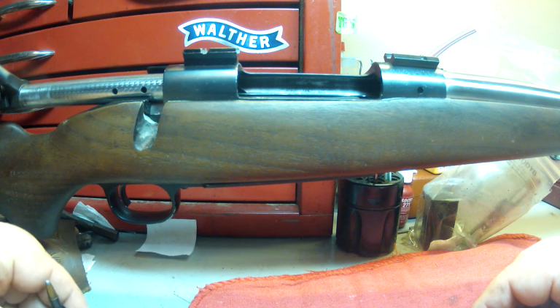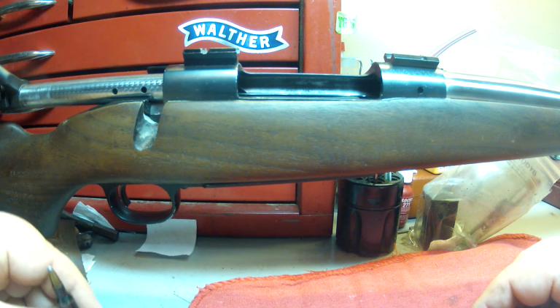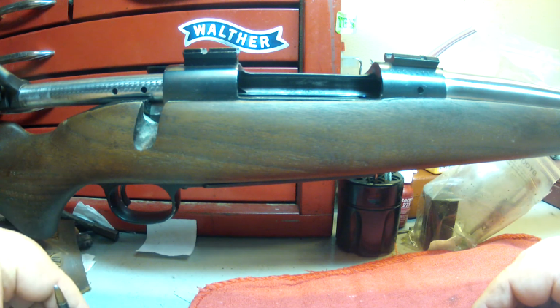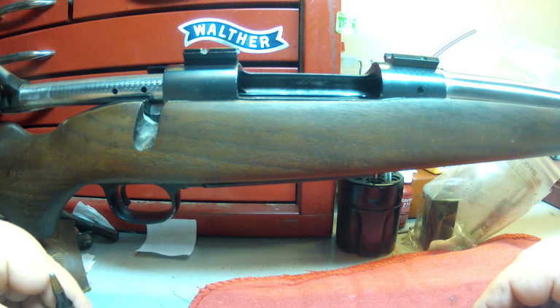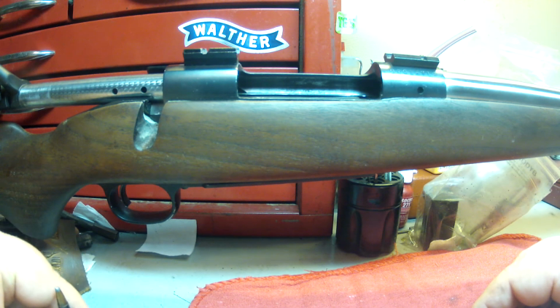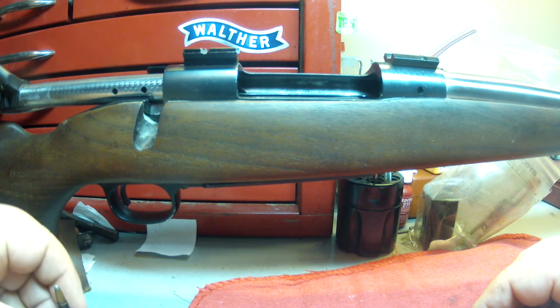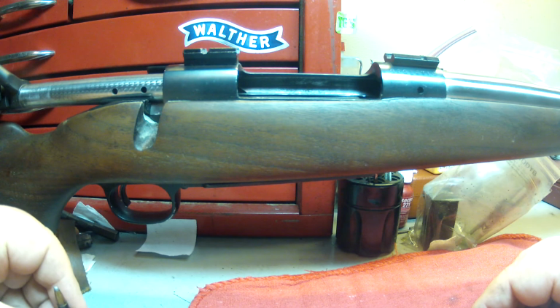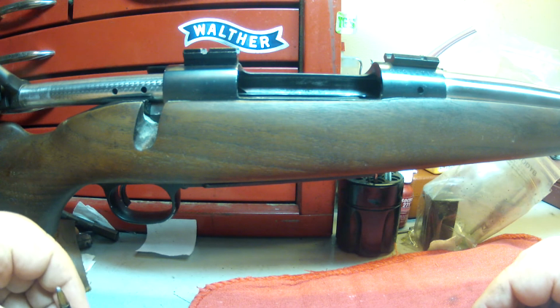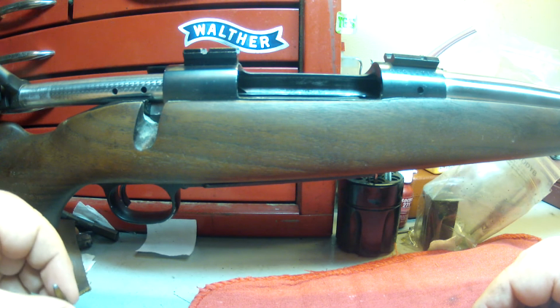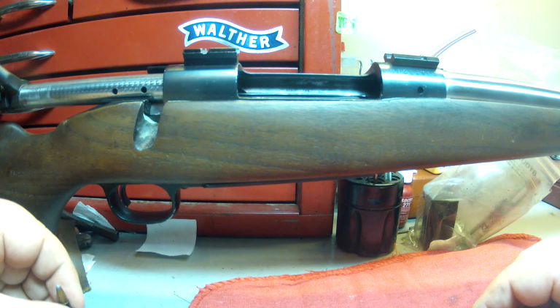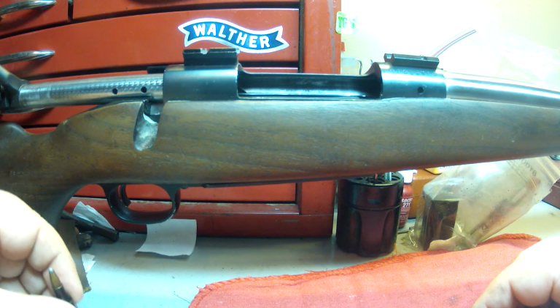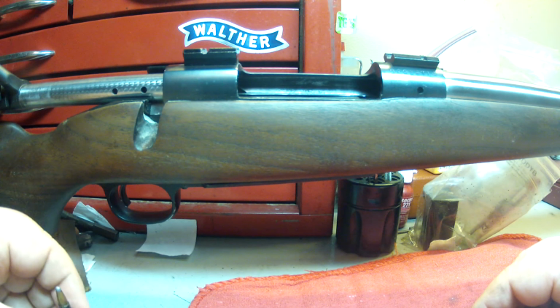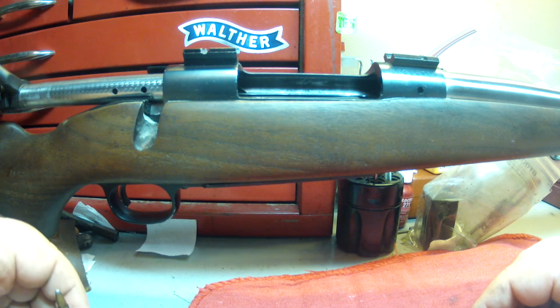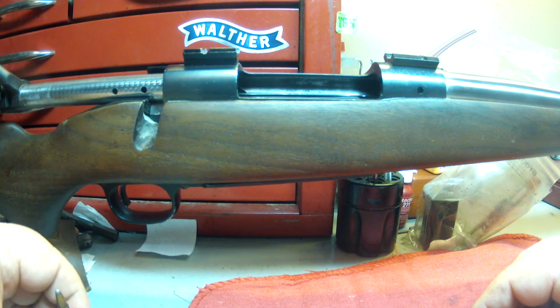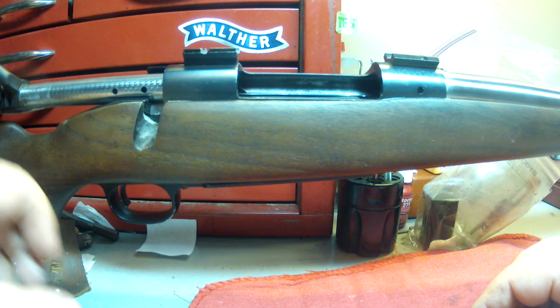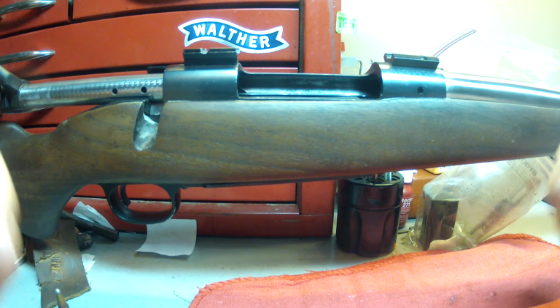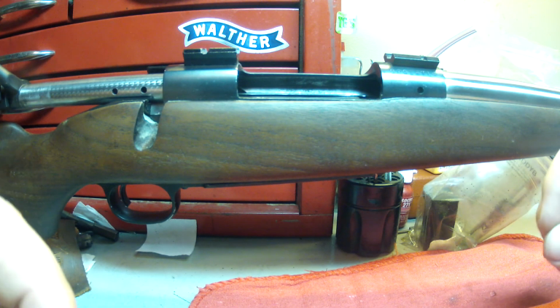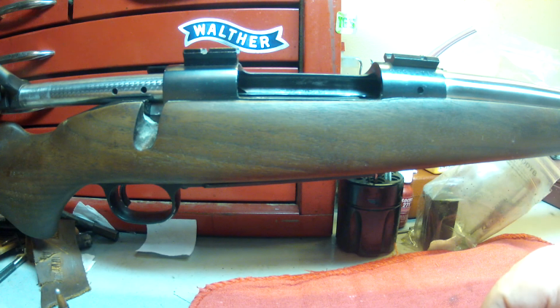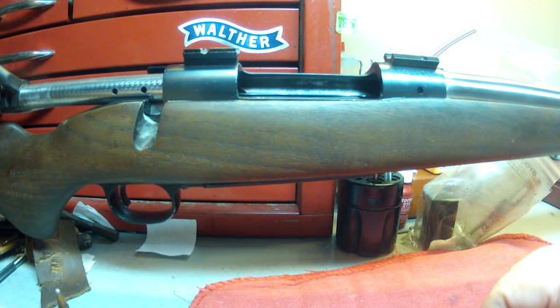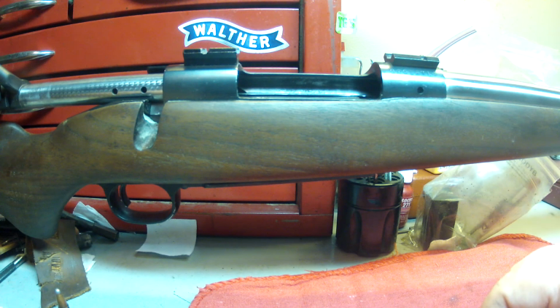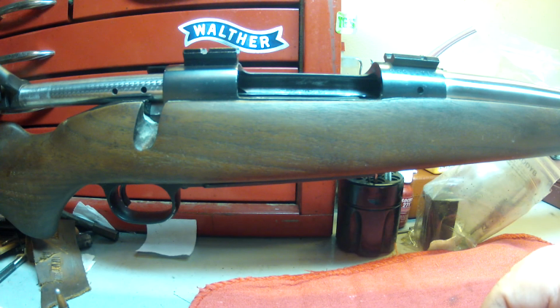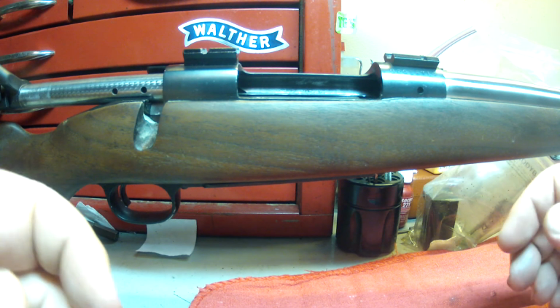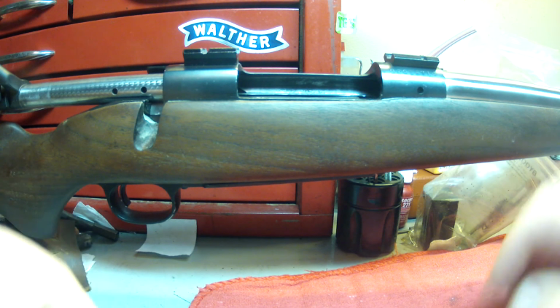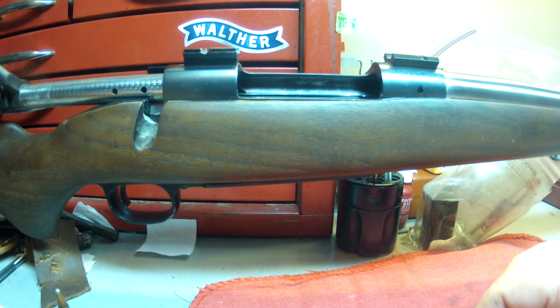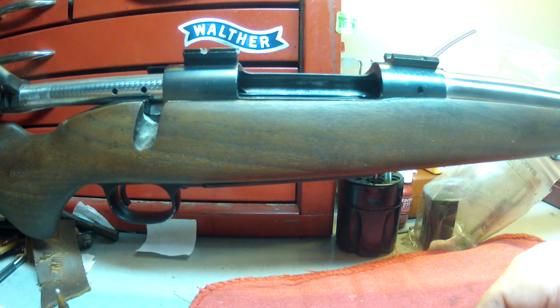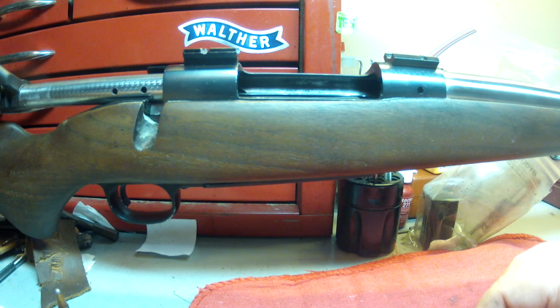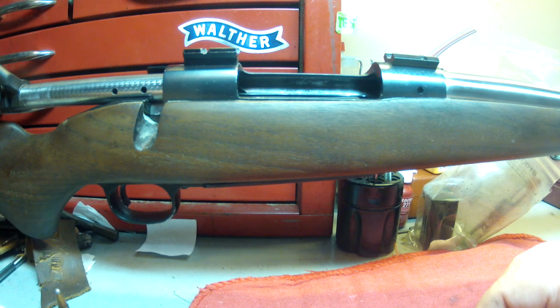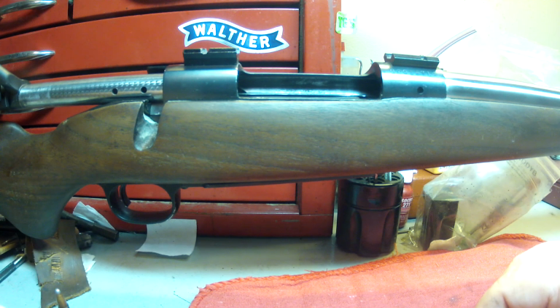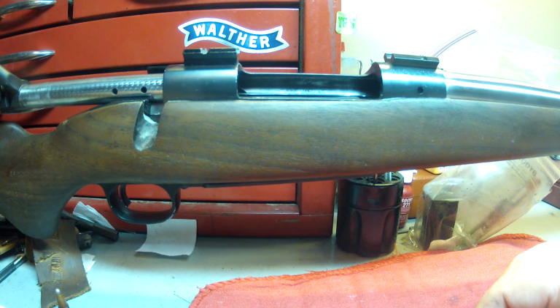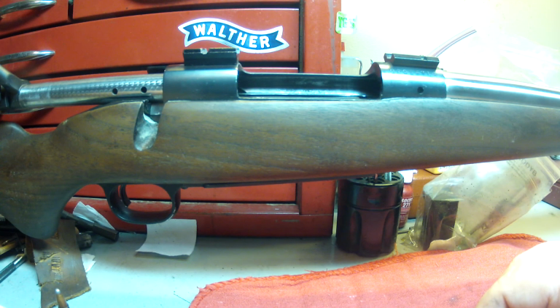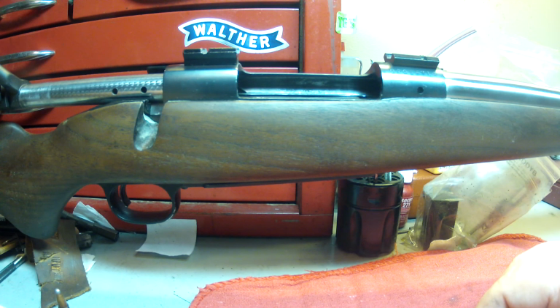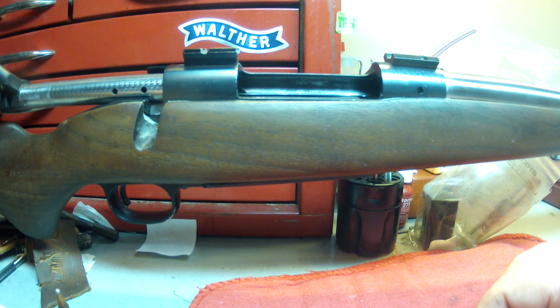I've seen a lot of this stuff on YouTube and there's a lot of stuff that they're just doing that is going to damage the gun and not do things properly. So make sure you tune back in to check that out. This is Scott with VDC Firearms, your friendly neighborhood gunsmith, and I'll see you next time.